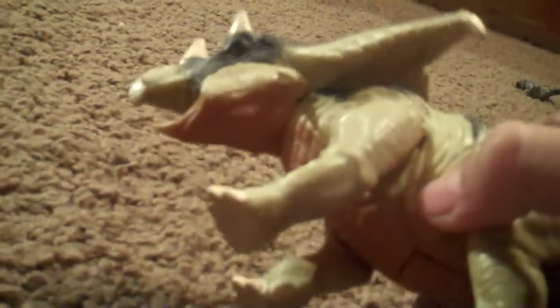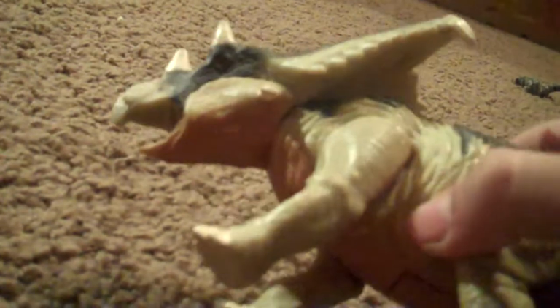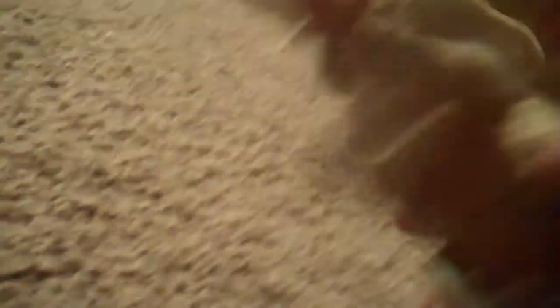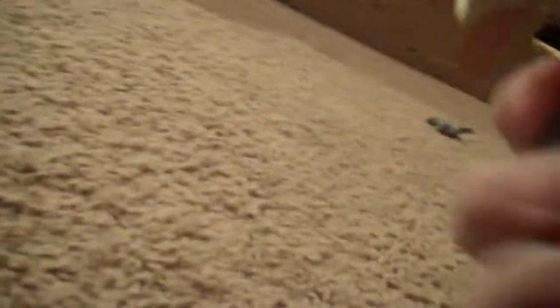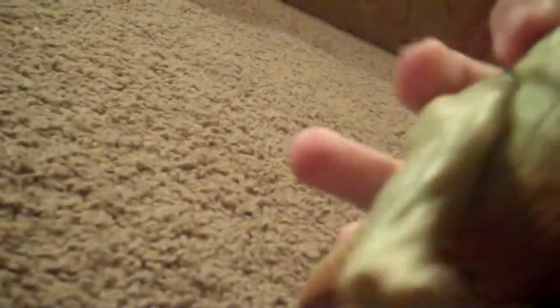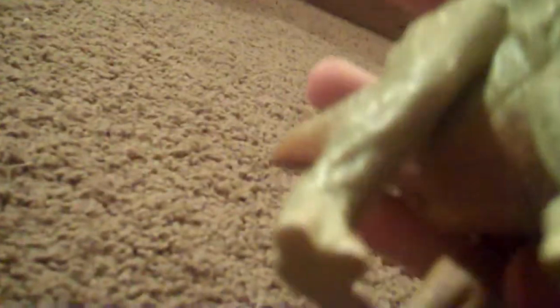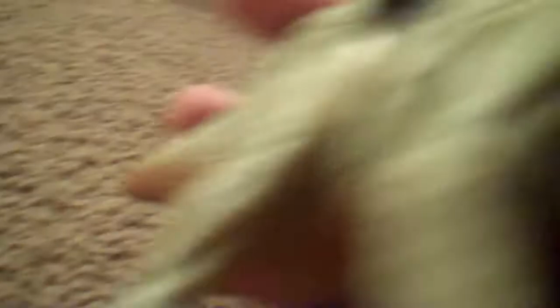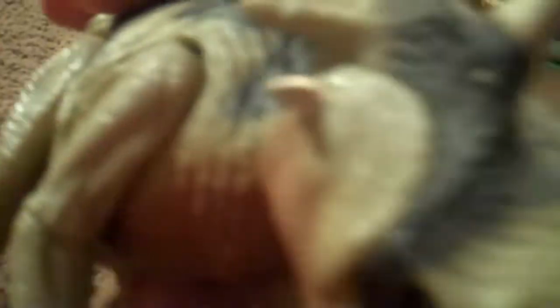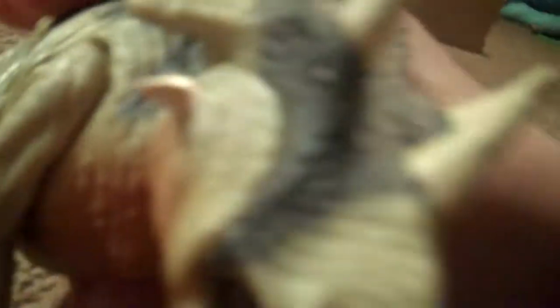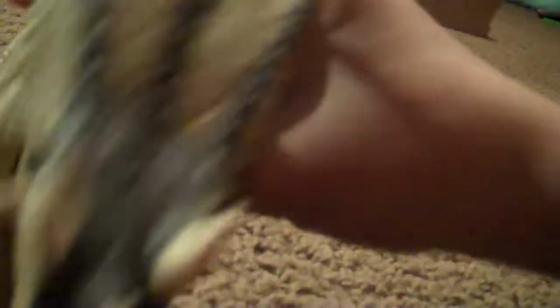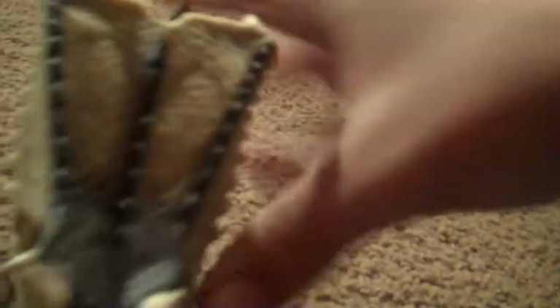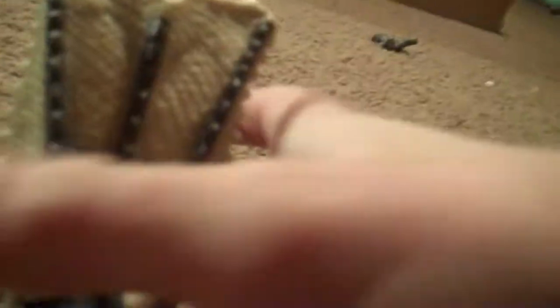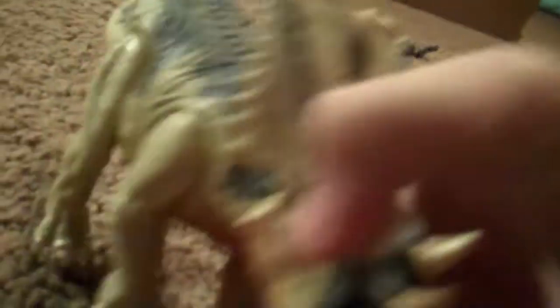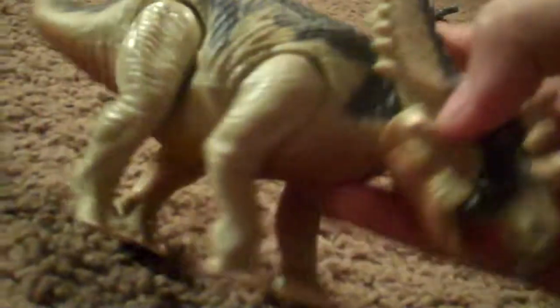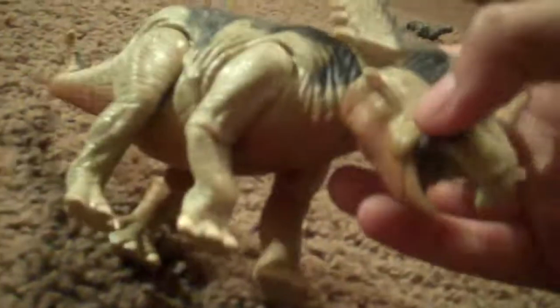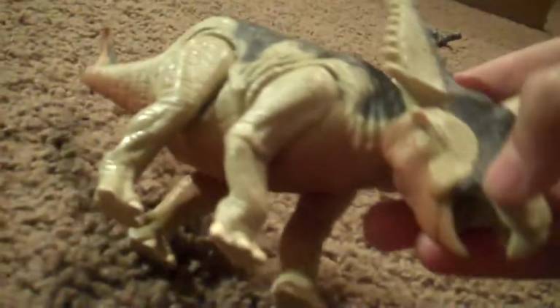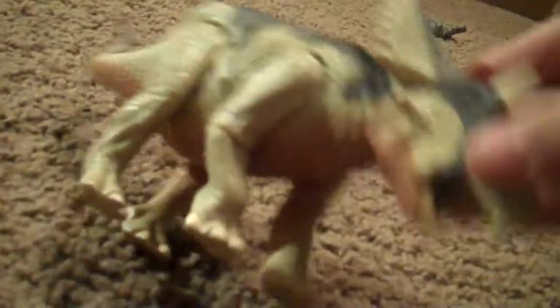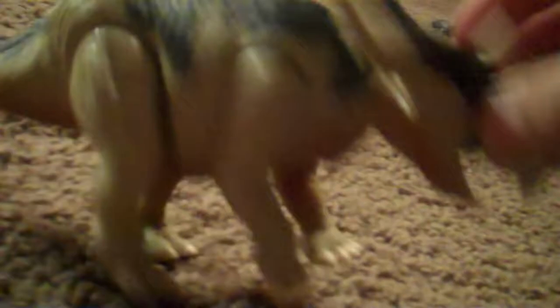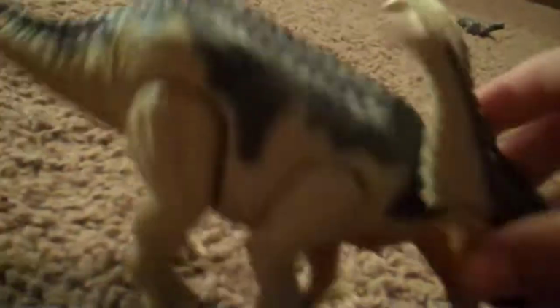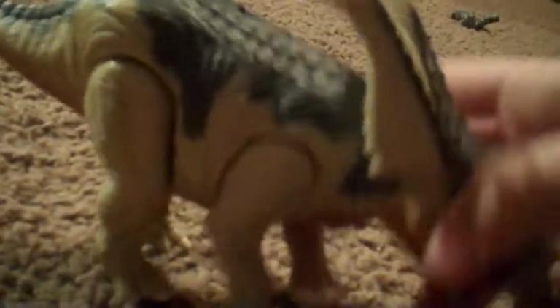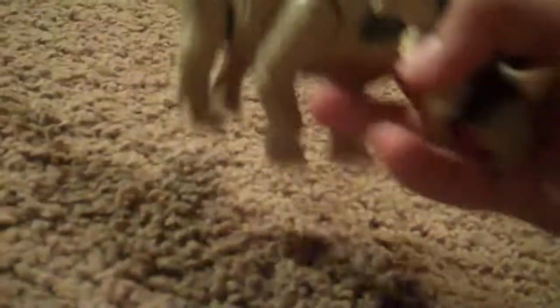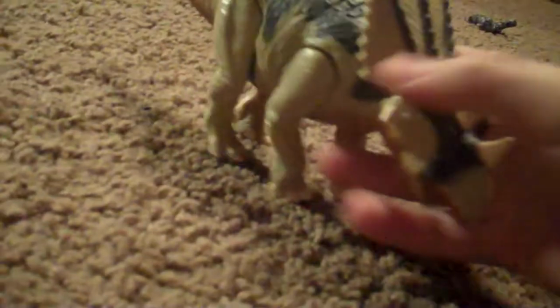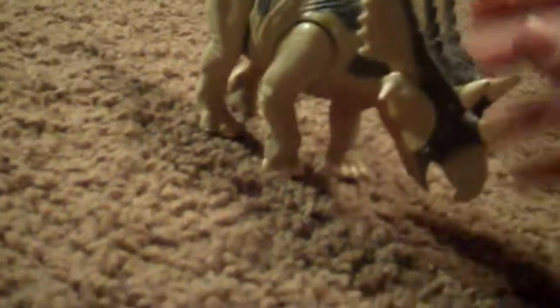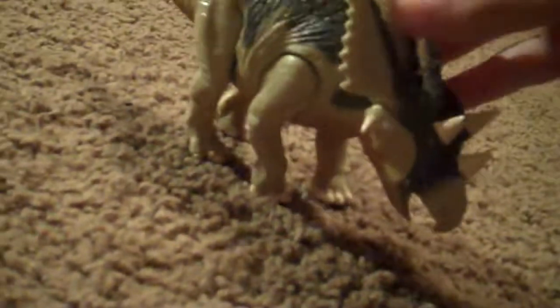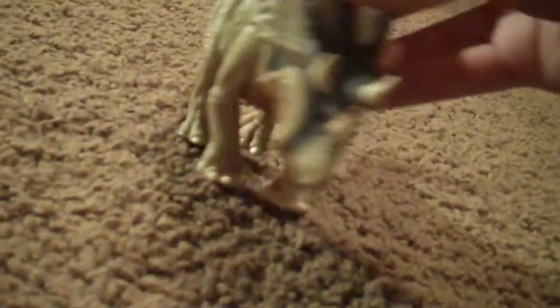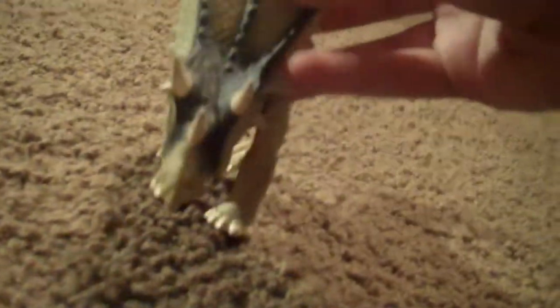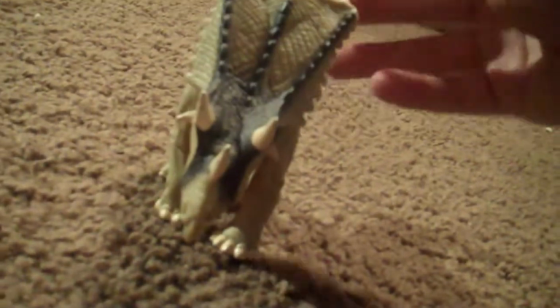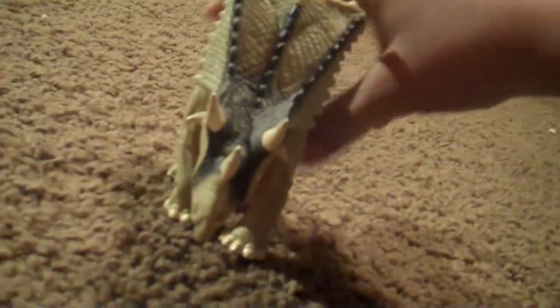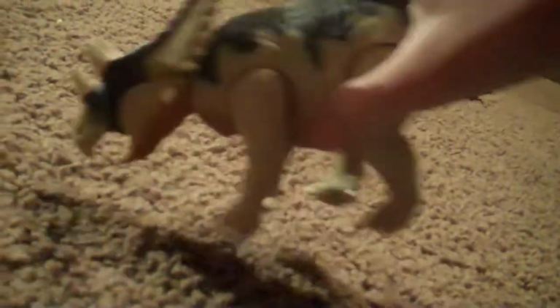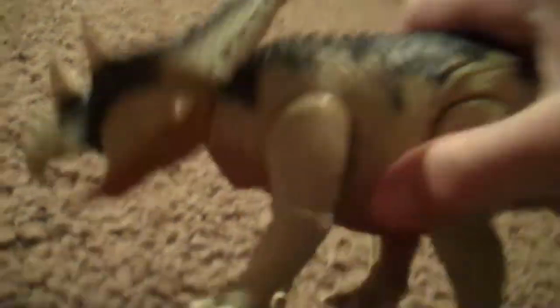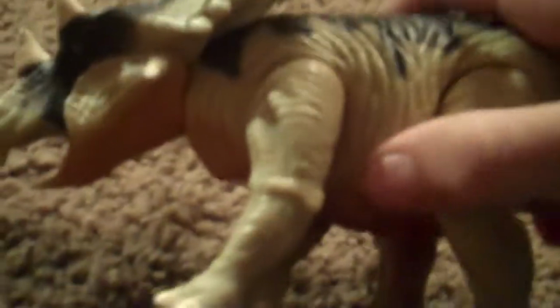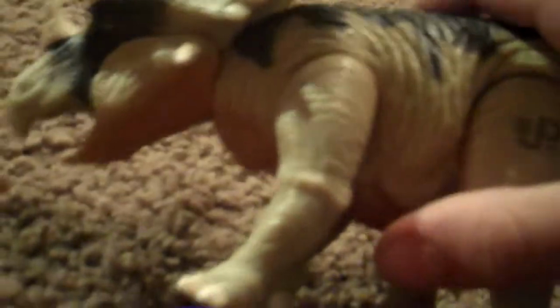But I really do like this one and I am very impressed. I mean, Jurassic Park always has the best dinosaurs — hands down, the best.